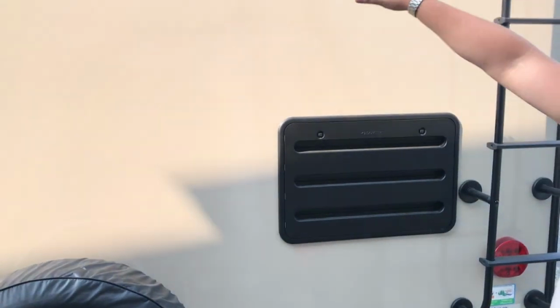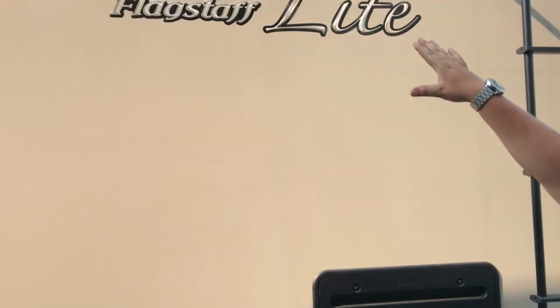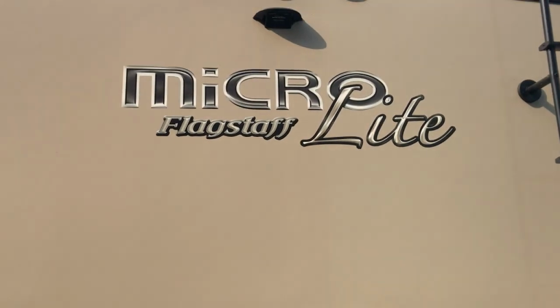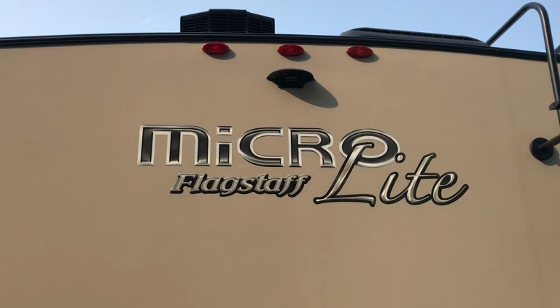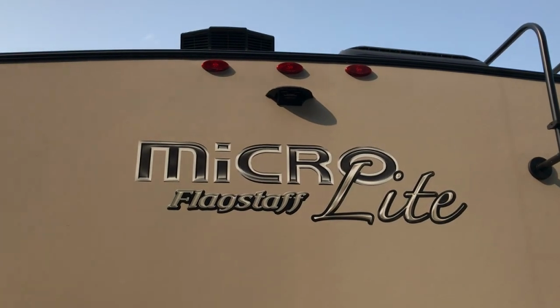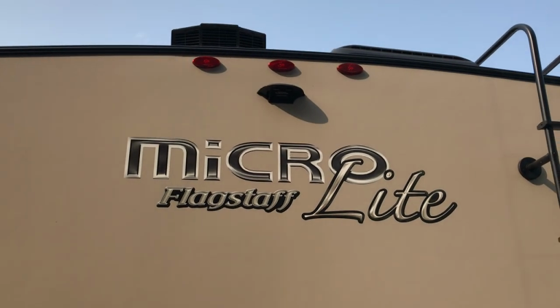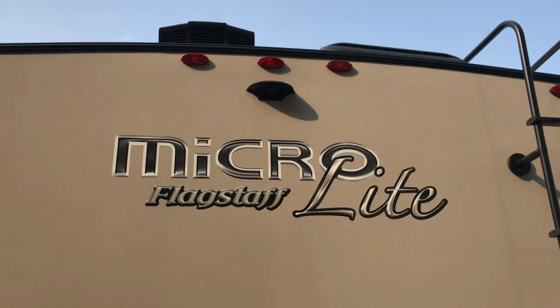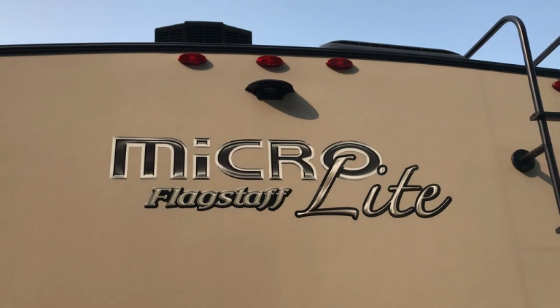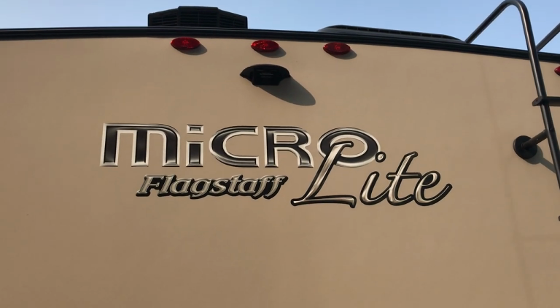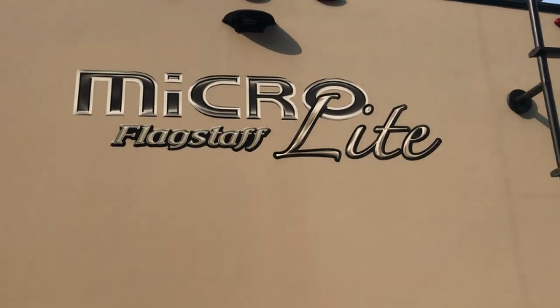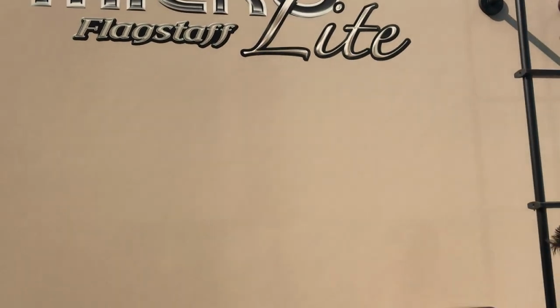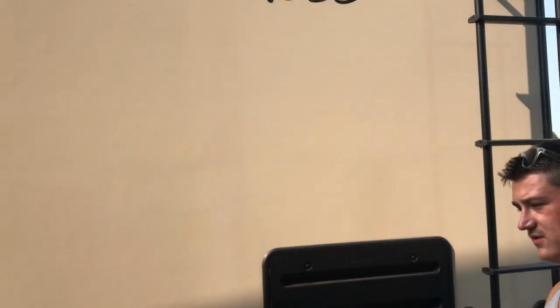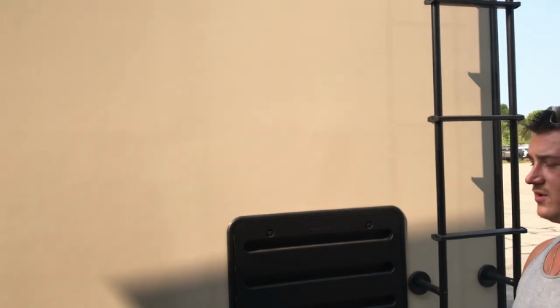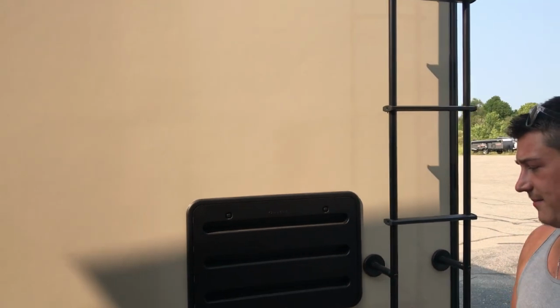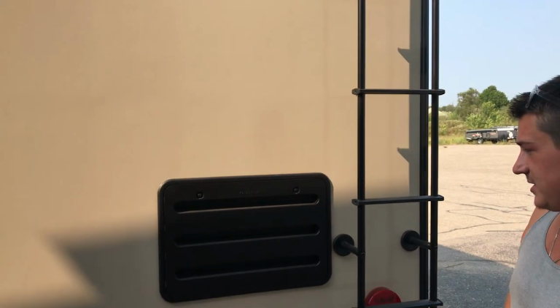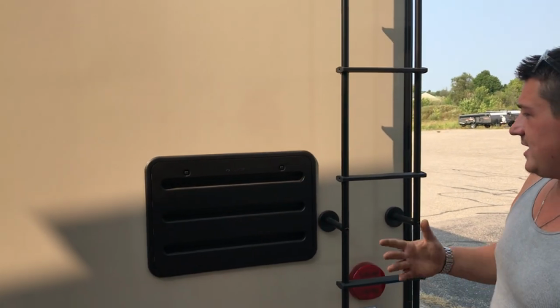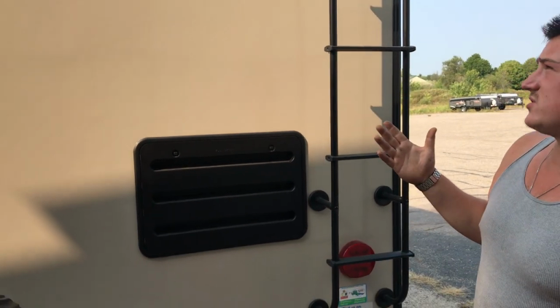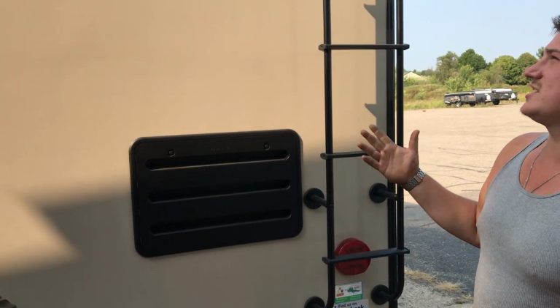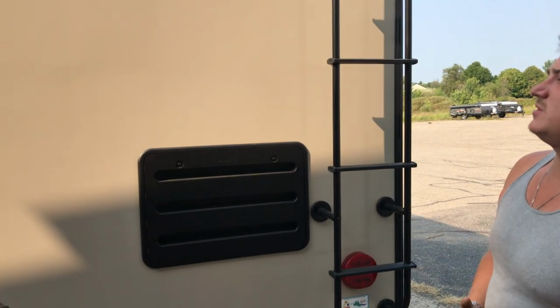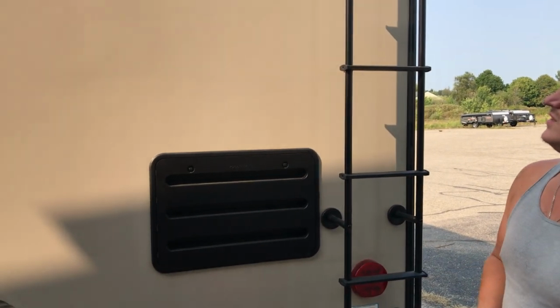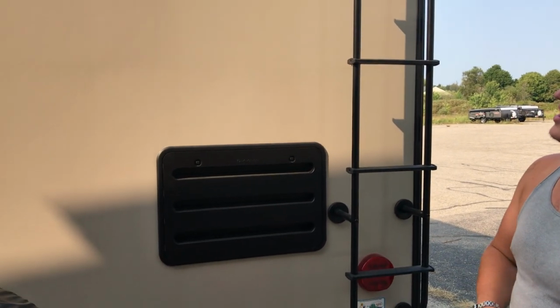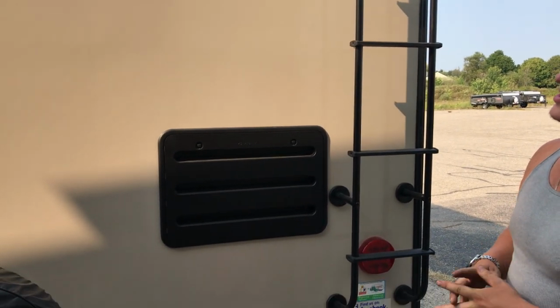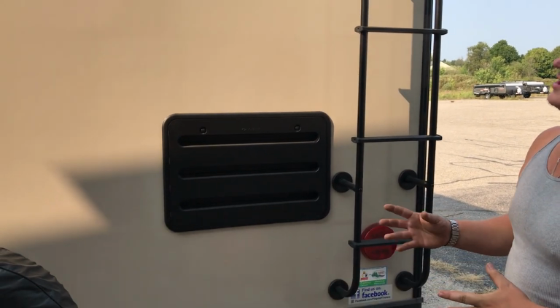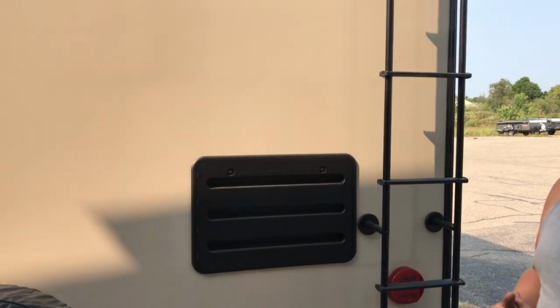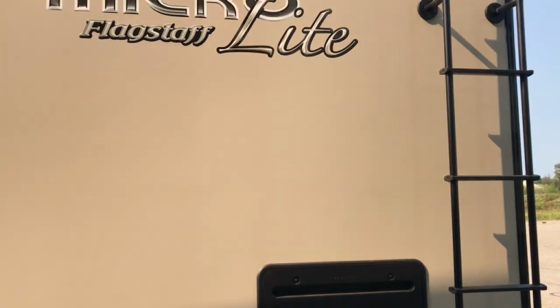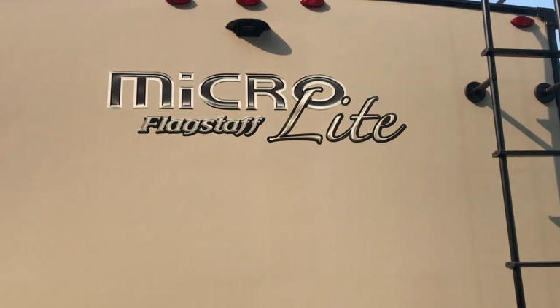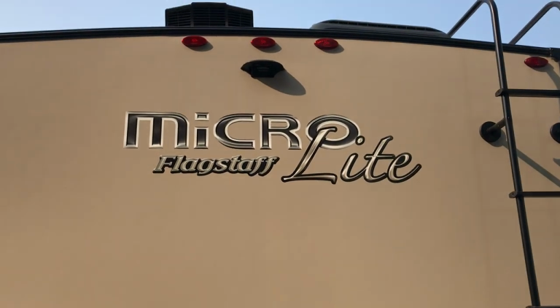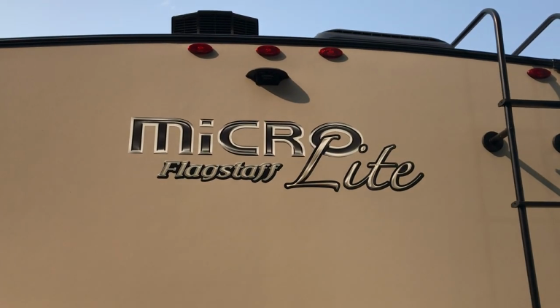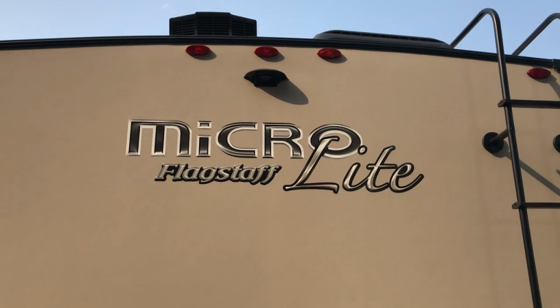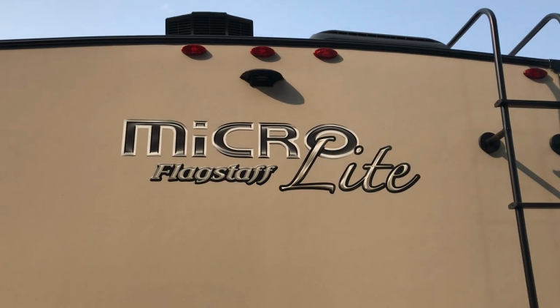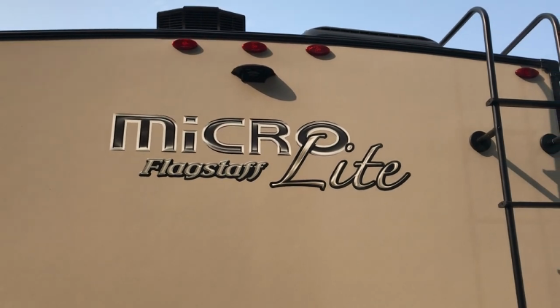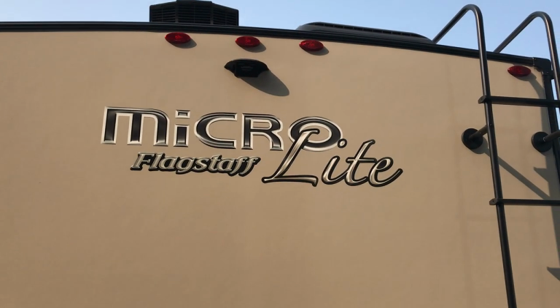You're also pre-equipped with the Furrion backup camera prep, so you can always add that on later. That model is always on display in your vehicle so you can see behind you when you are backing up, which makes it a very nice tool.